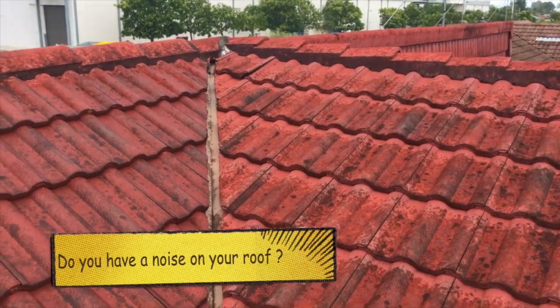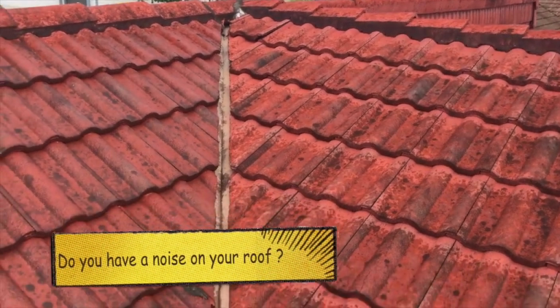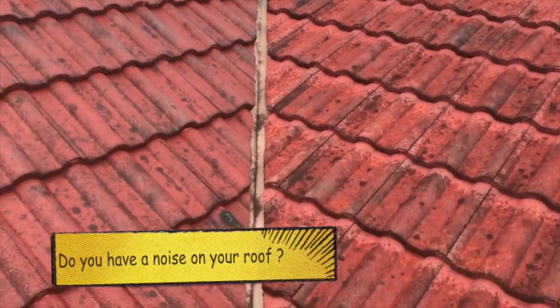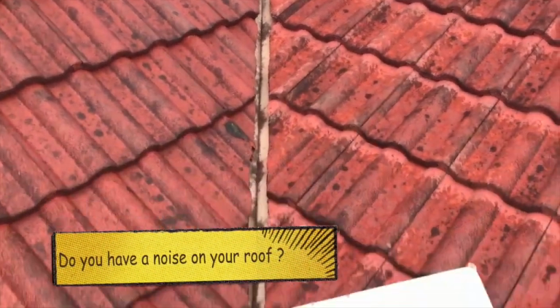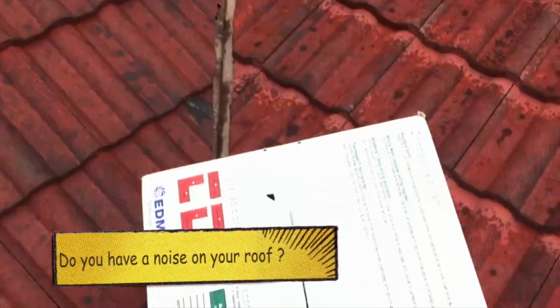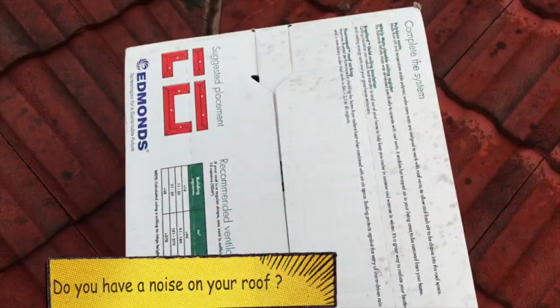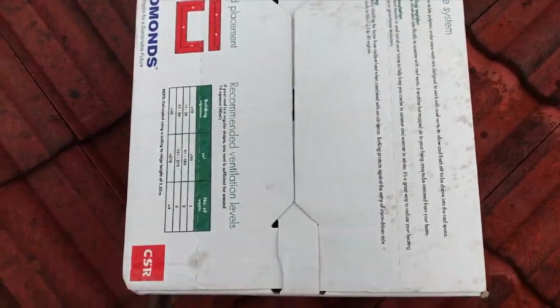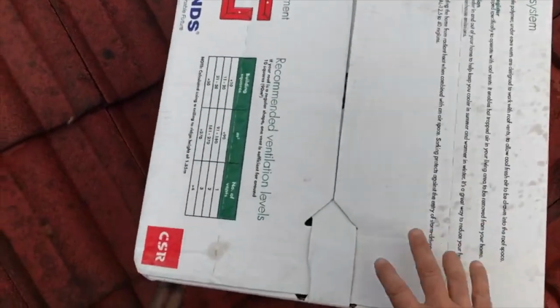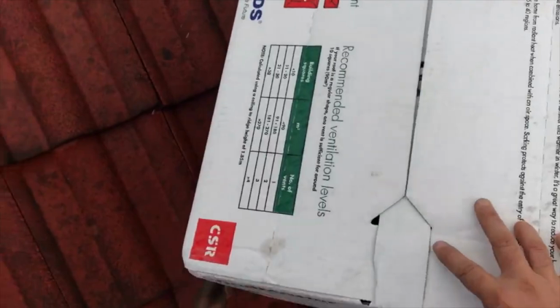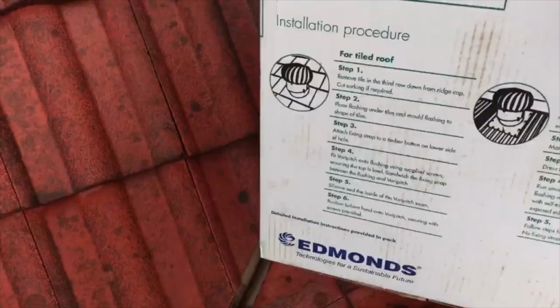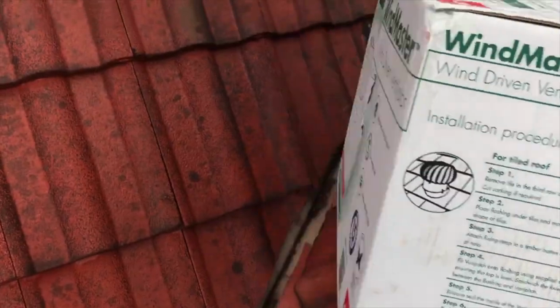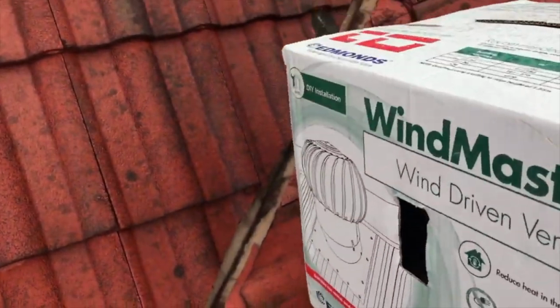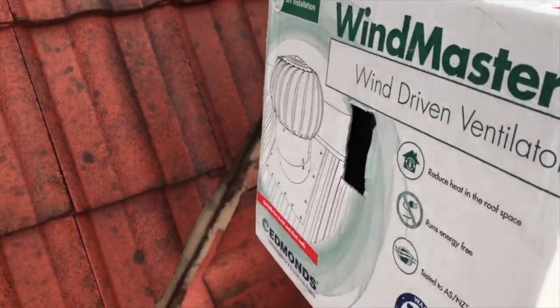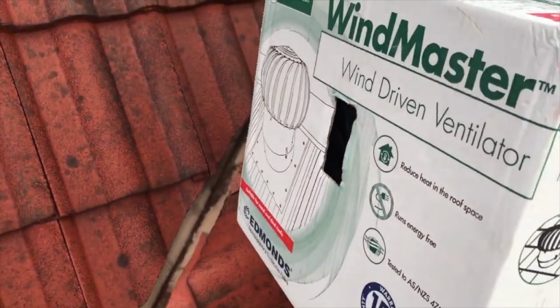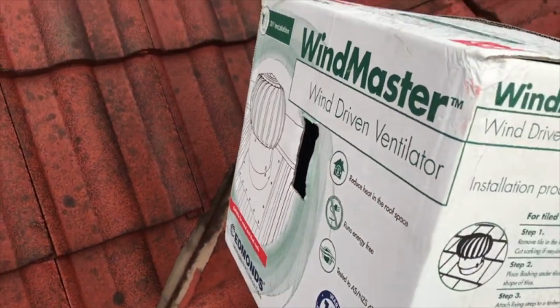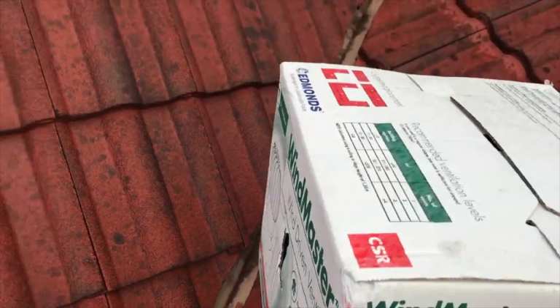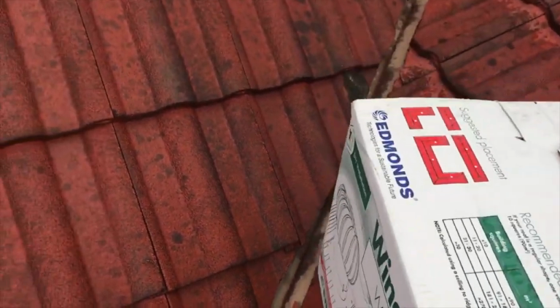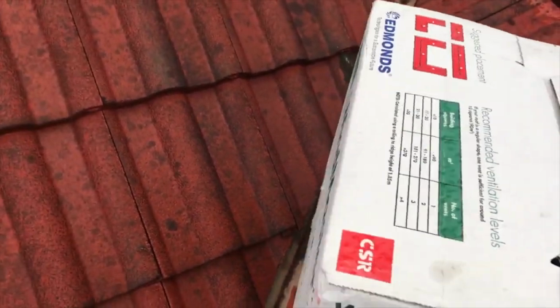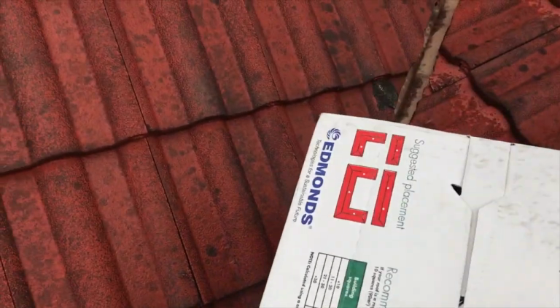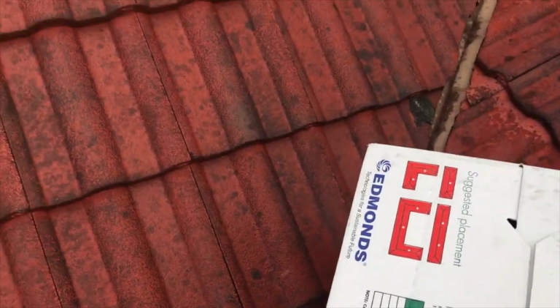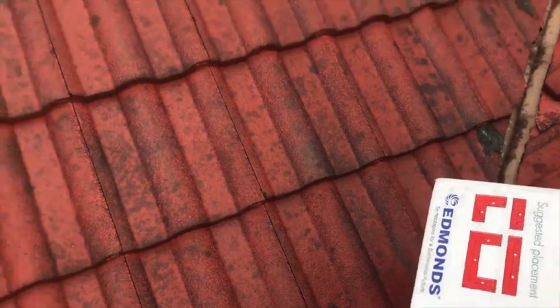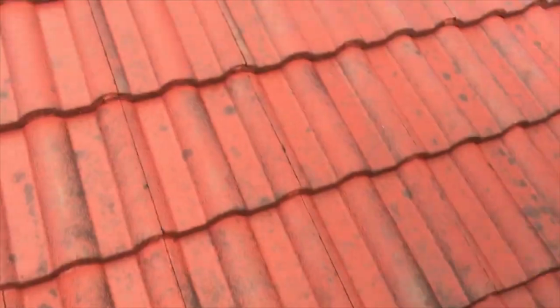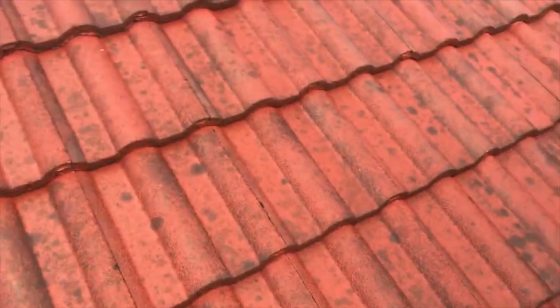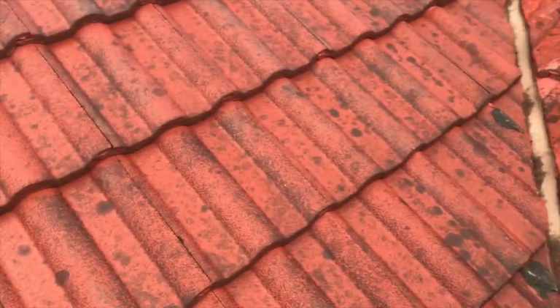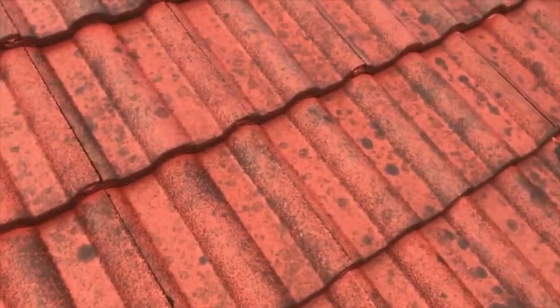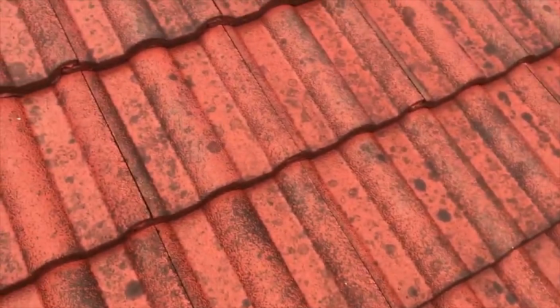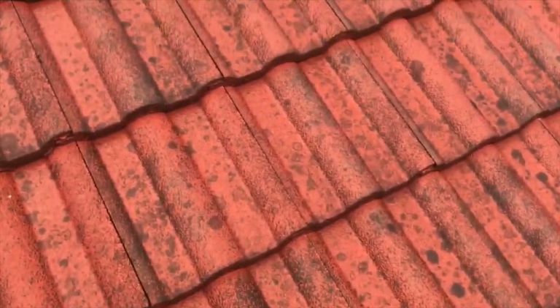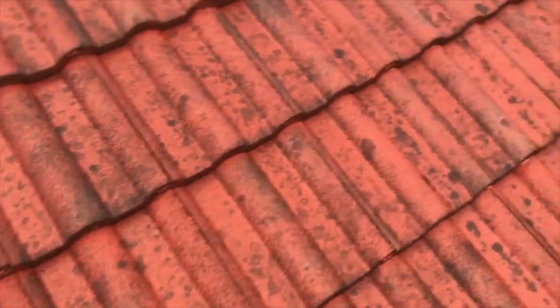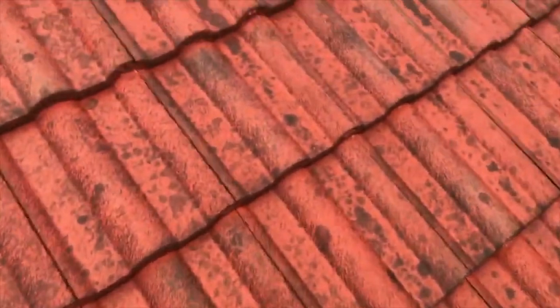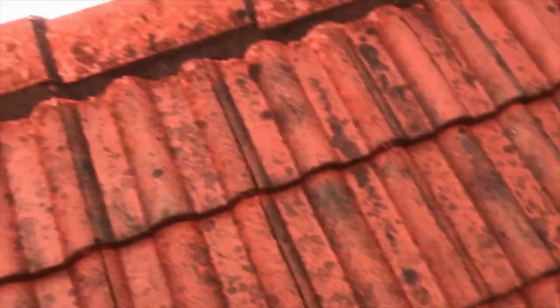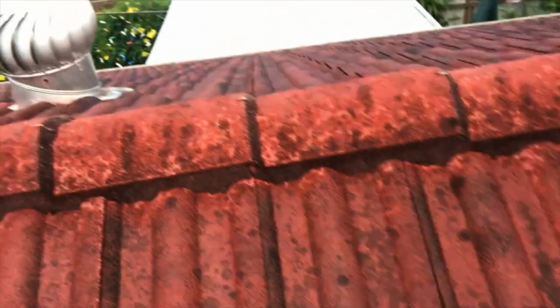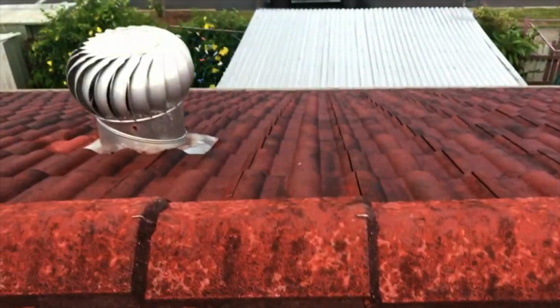I'm just up on this roof and I've got a brand new roof vent here, an Edmunds Windmaster. I'm just getting a slight shower of rain but luckily these tiles are integrated so they're not slippery.